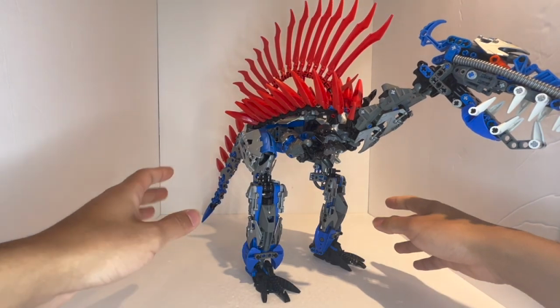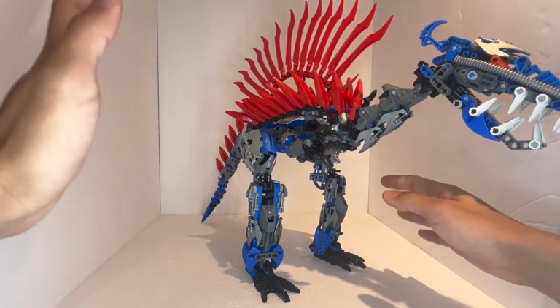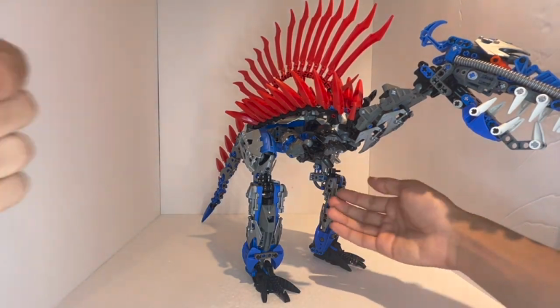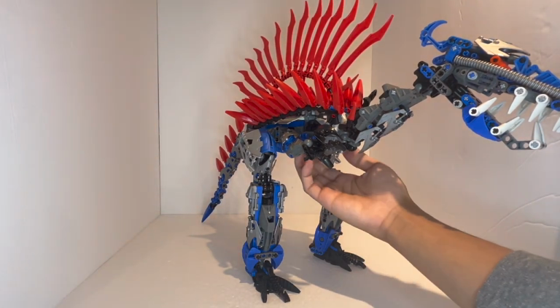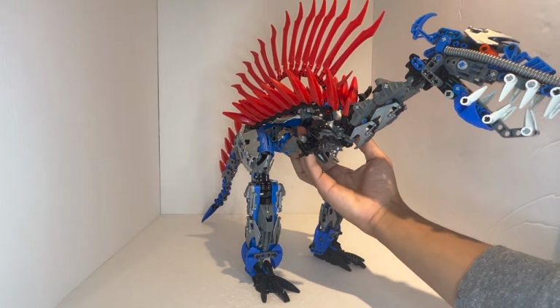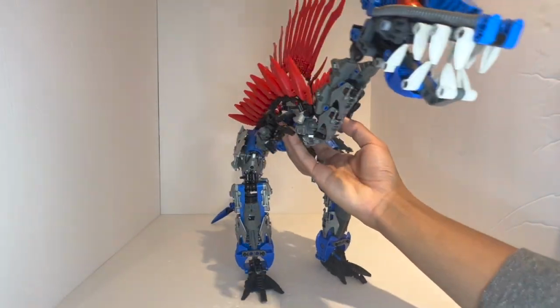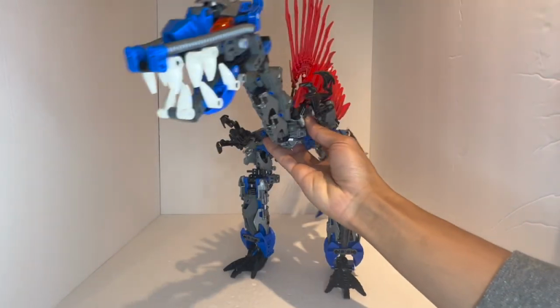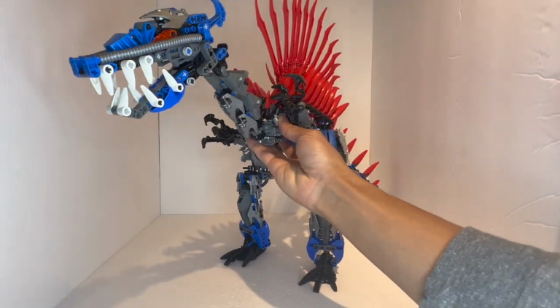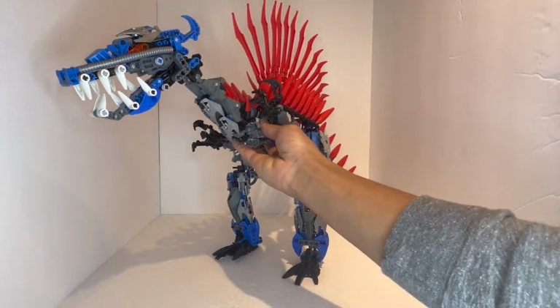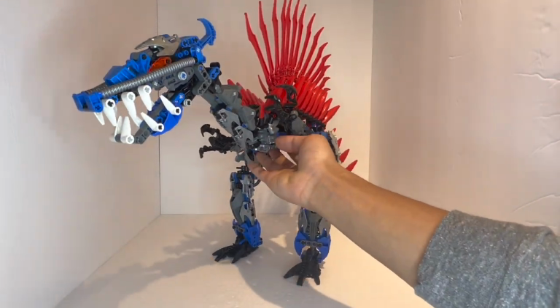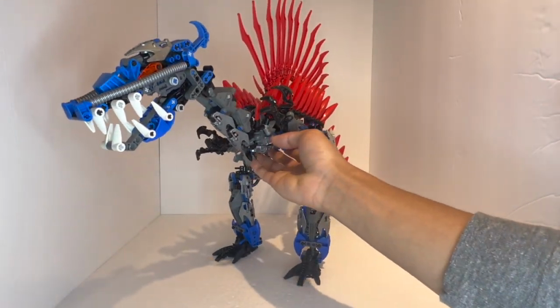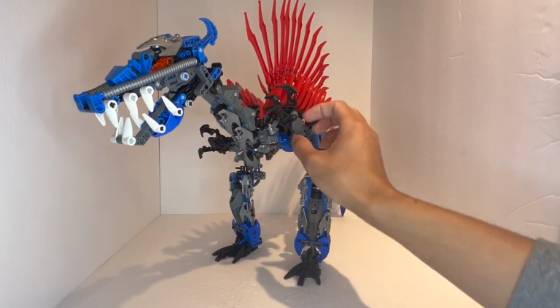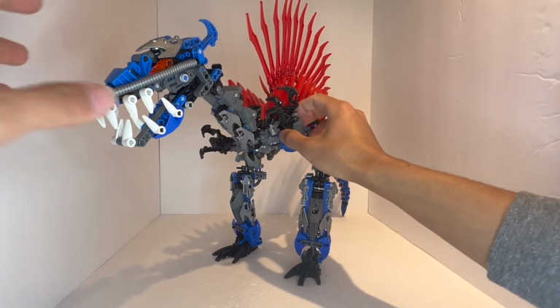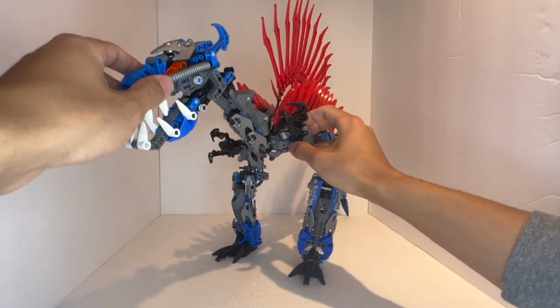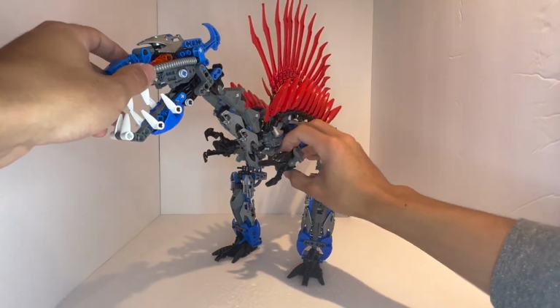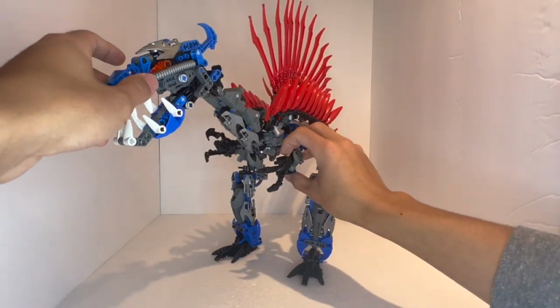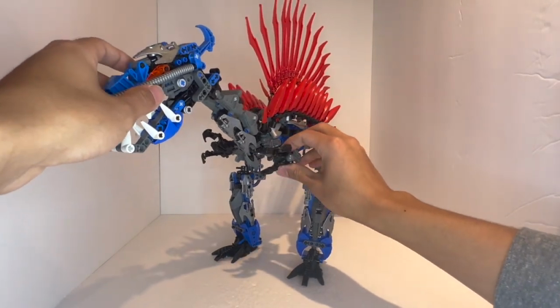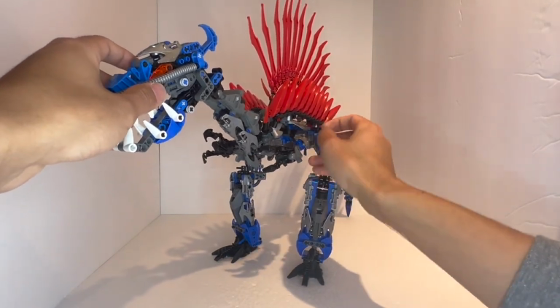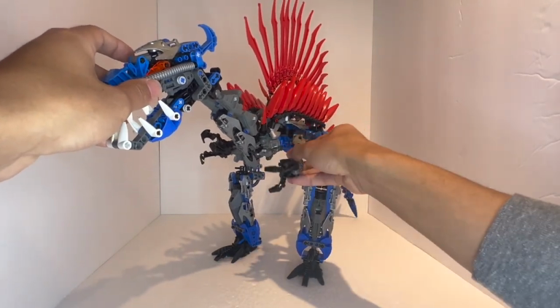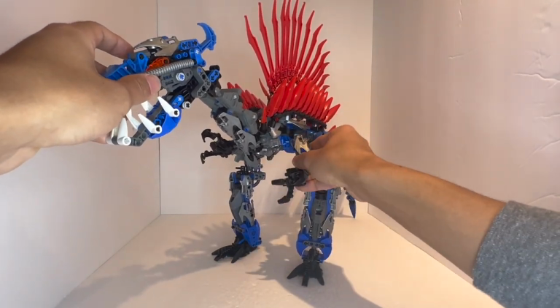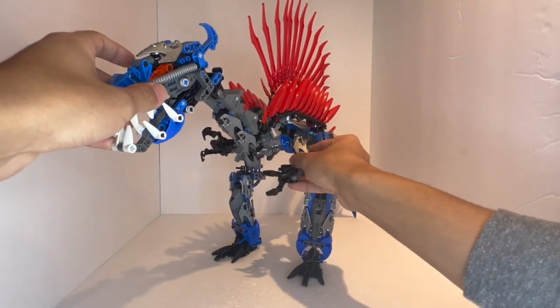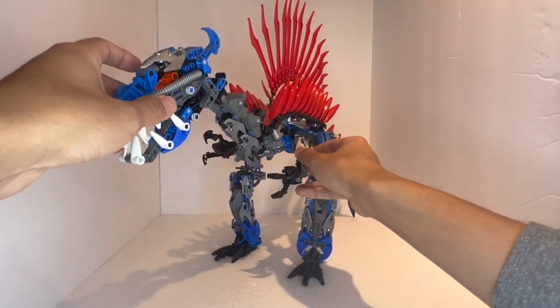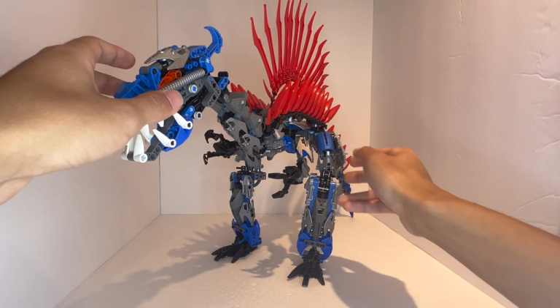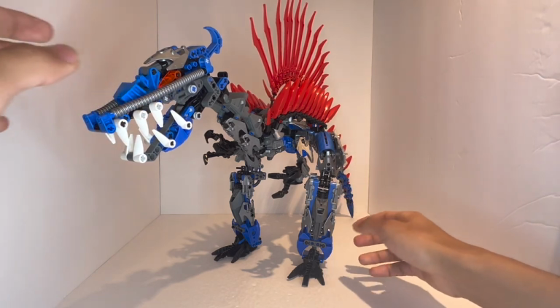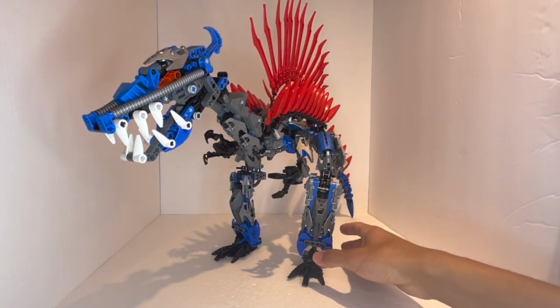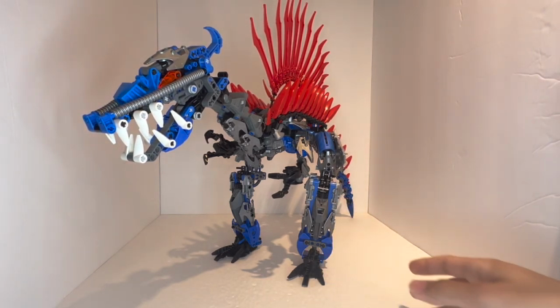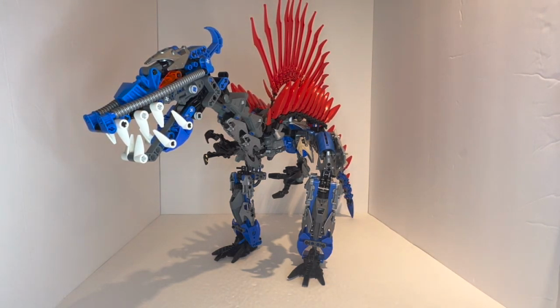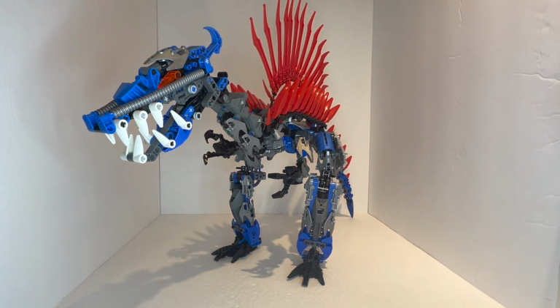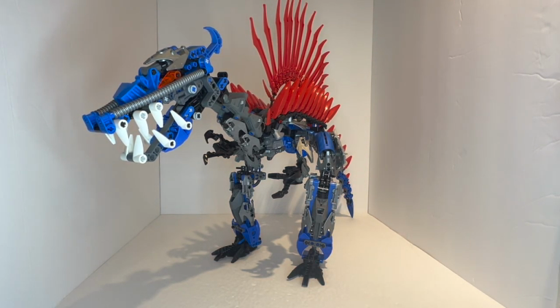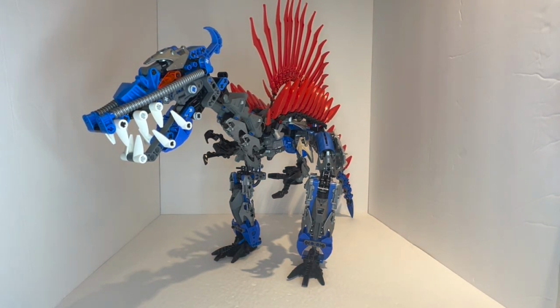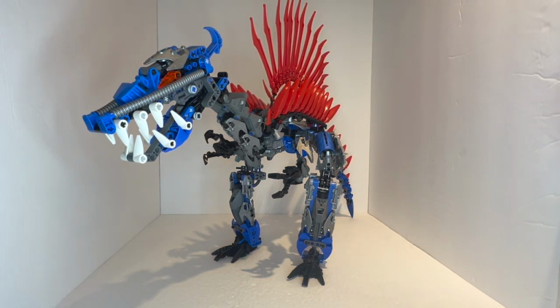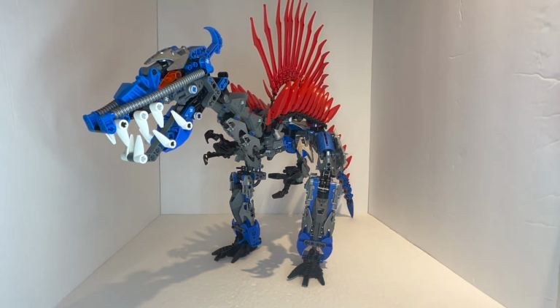We cover the Bionicle fan reviews on four major points every single time. Number one: poseability. Number two: building techniques. Number three: general aesthetics. And number four: comparison to other models in universe and believability in universe.